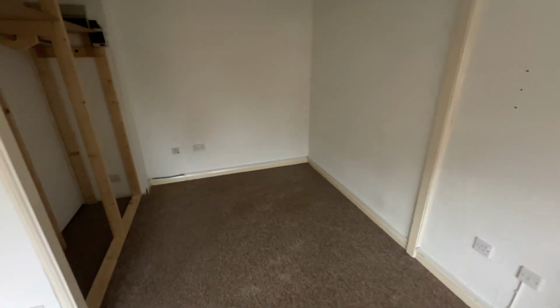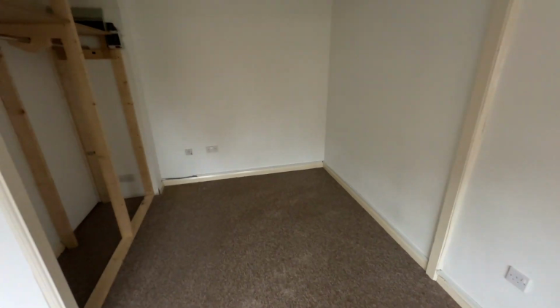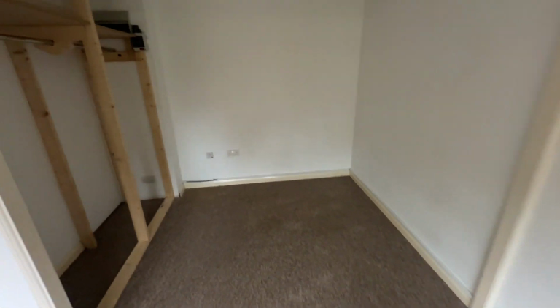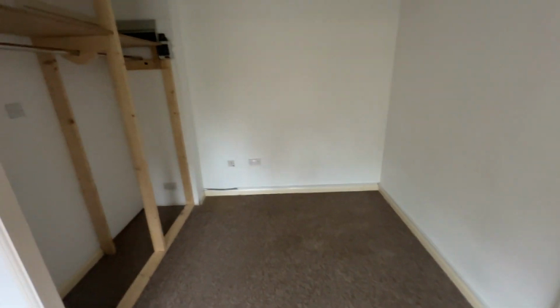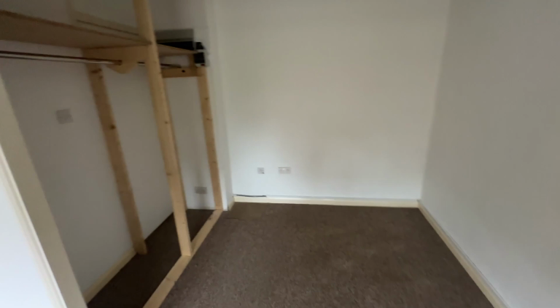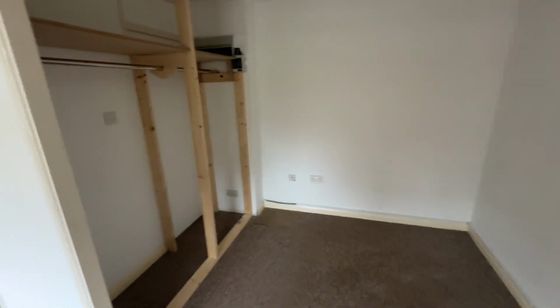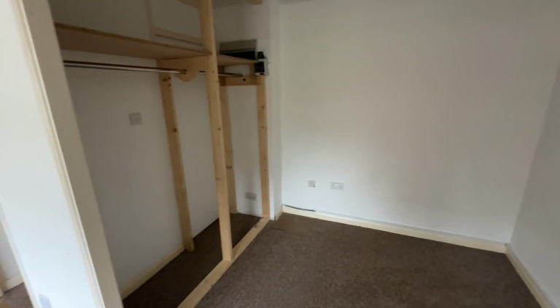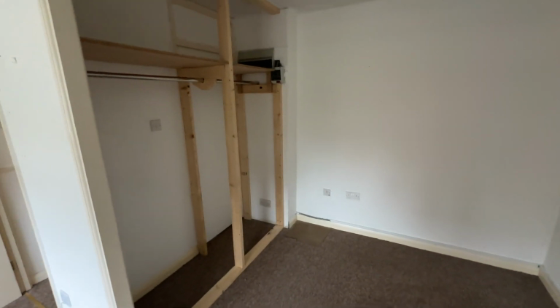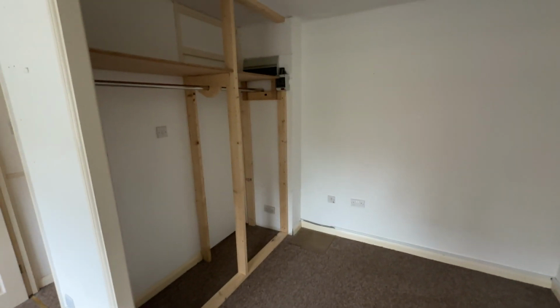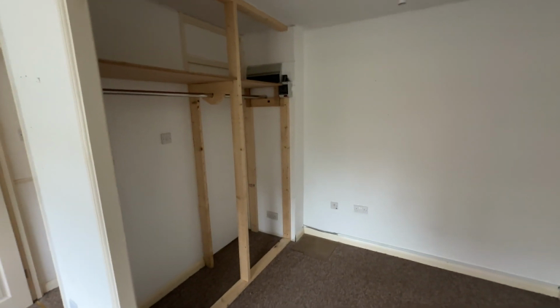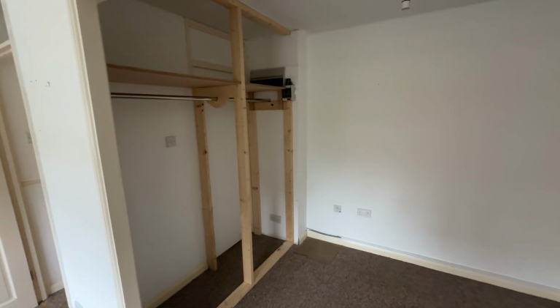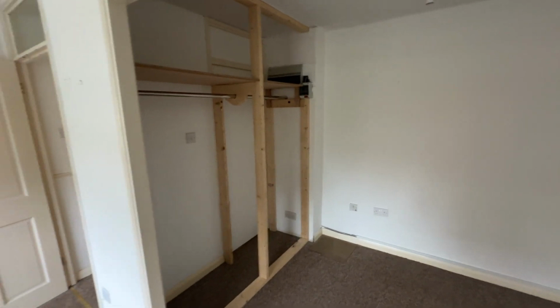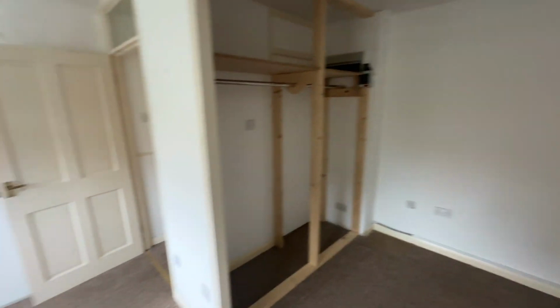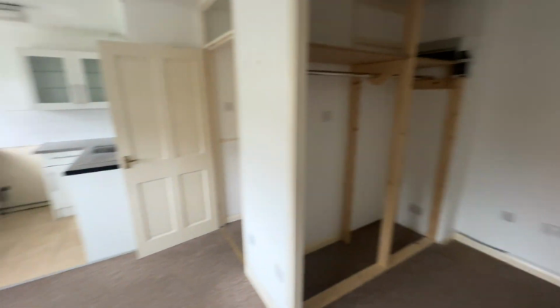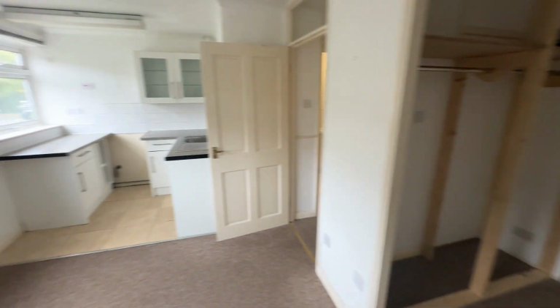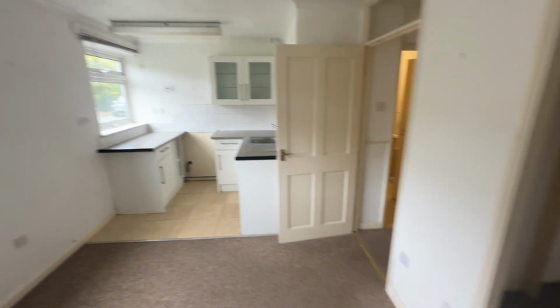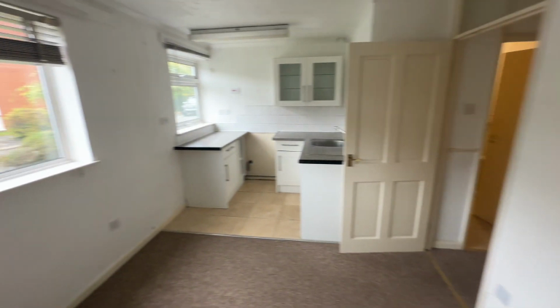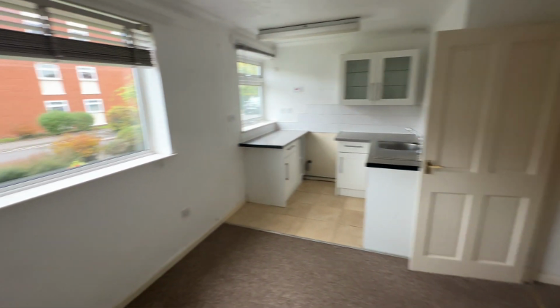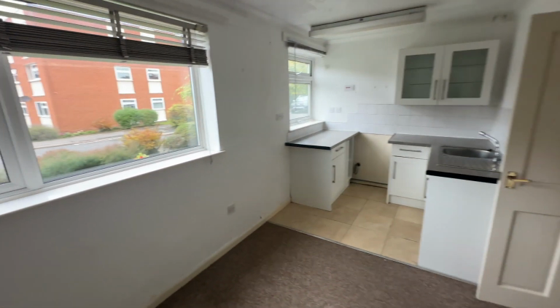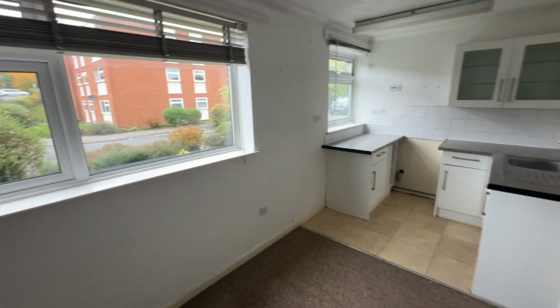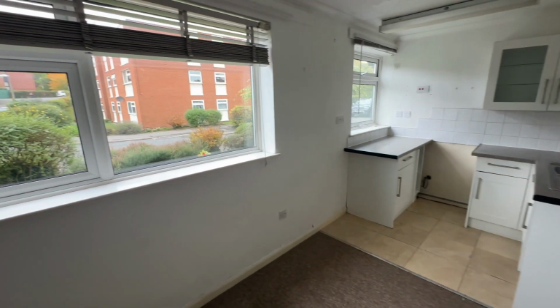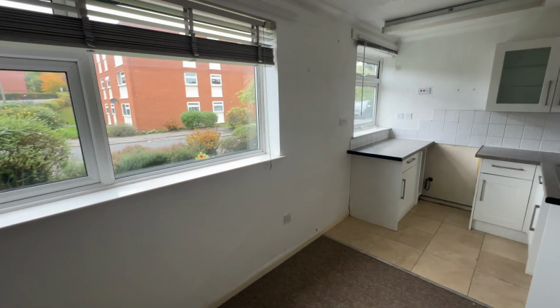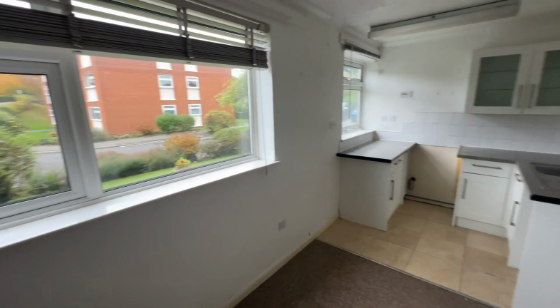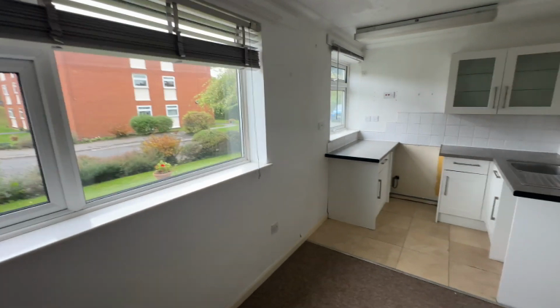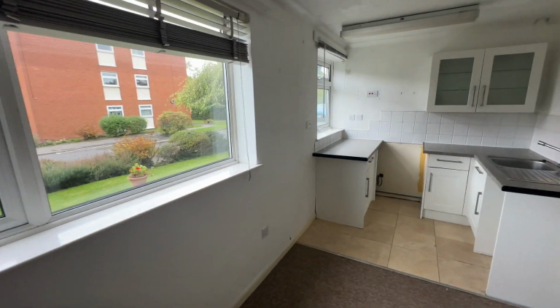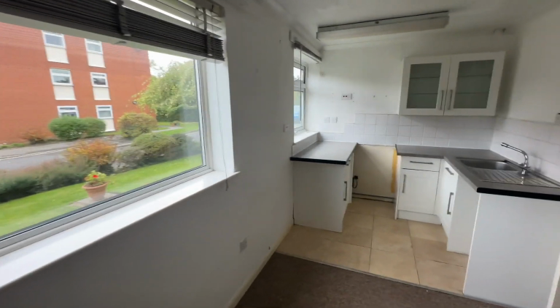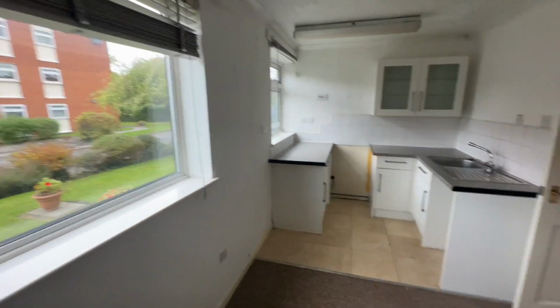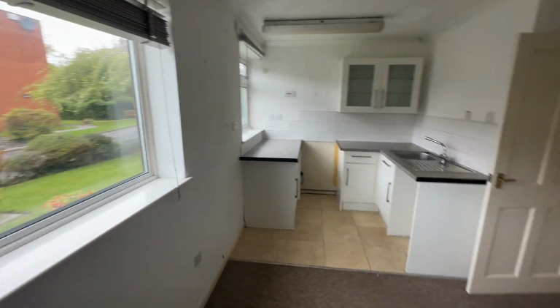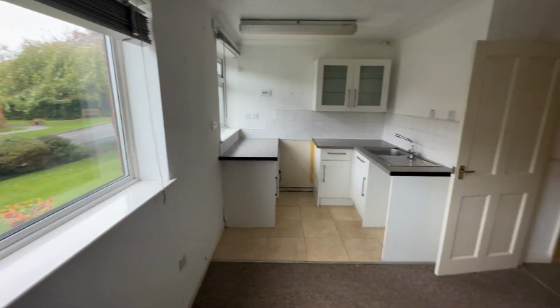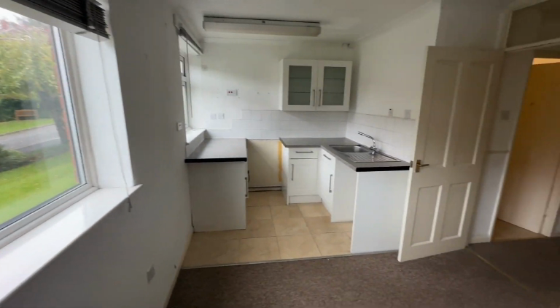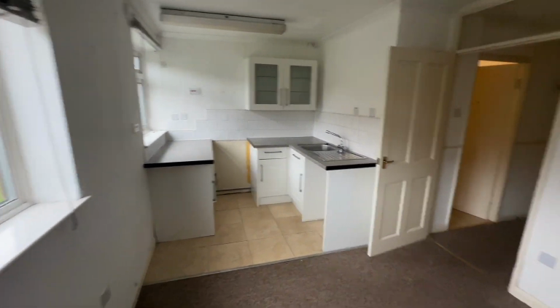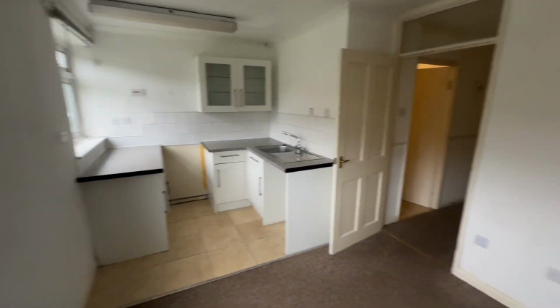Or bedroom area. And there's a framework here for a built-in wardrobe. There's also a garage on block here, which is really handy and gives you plenty of storage space, of course.